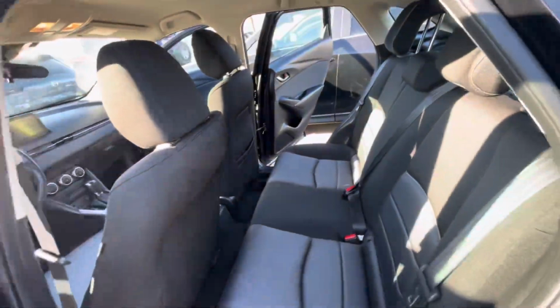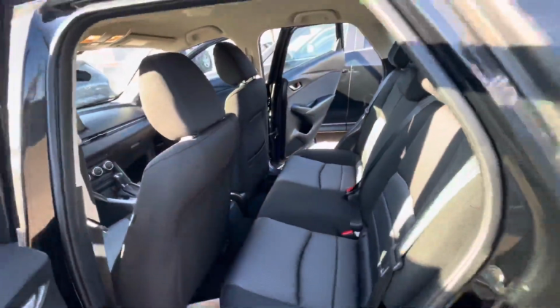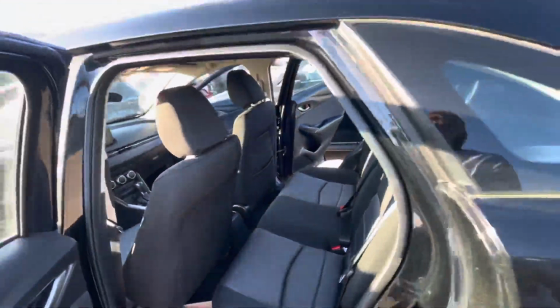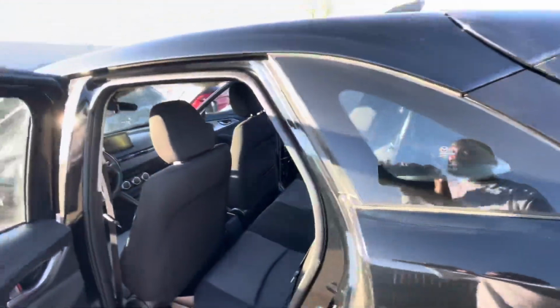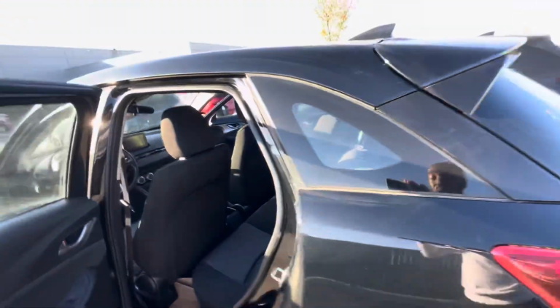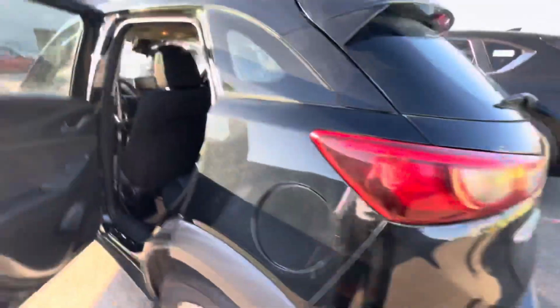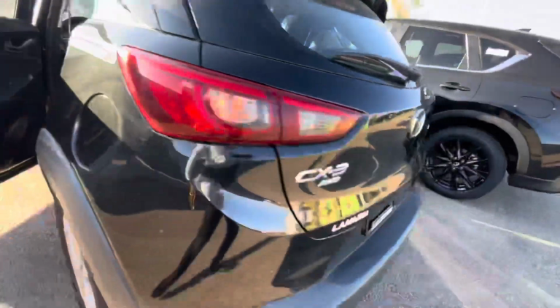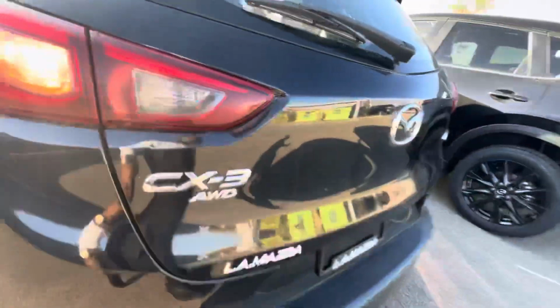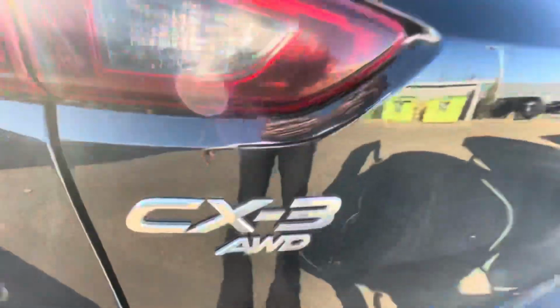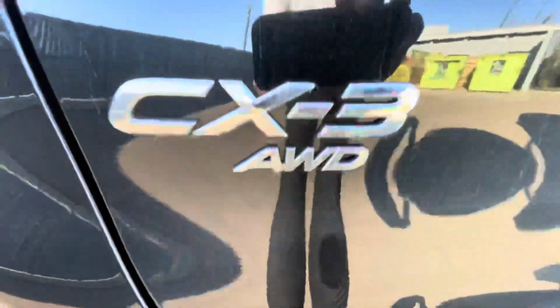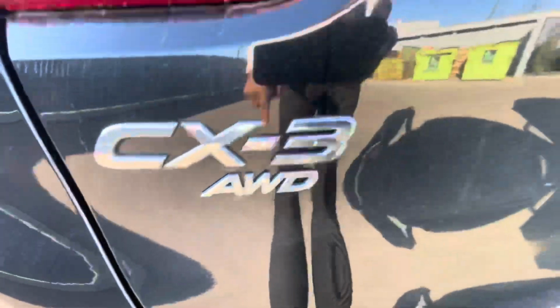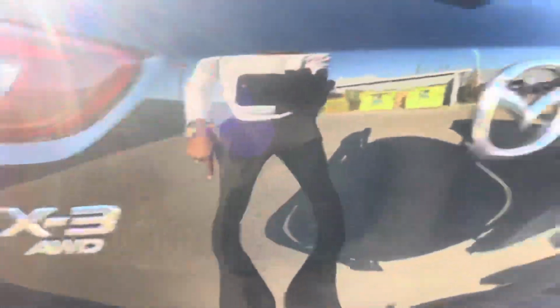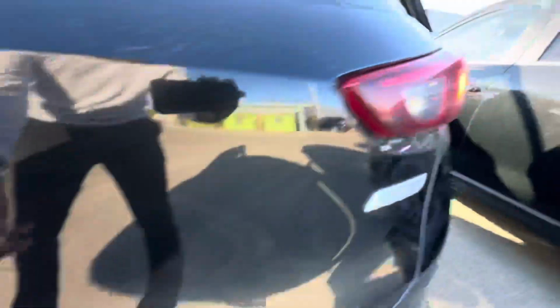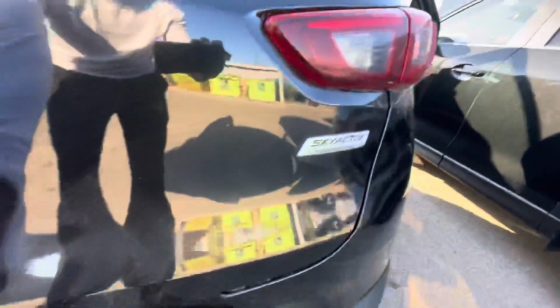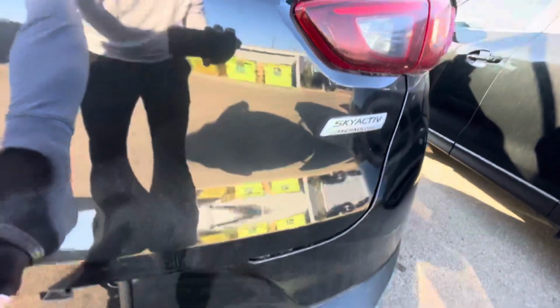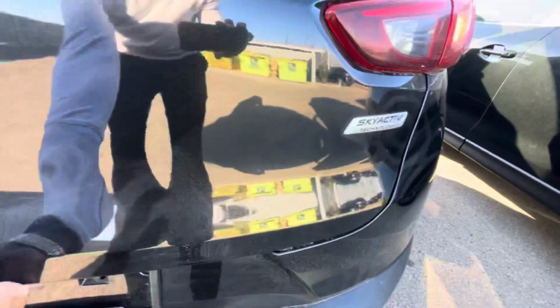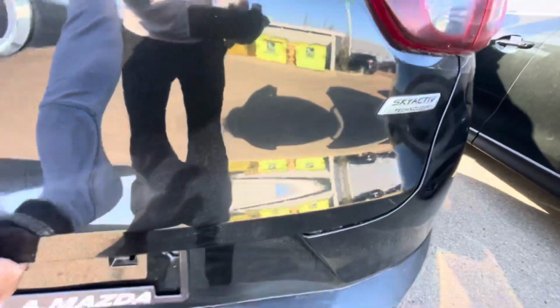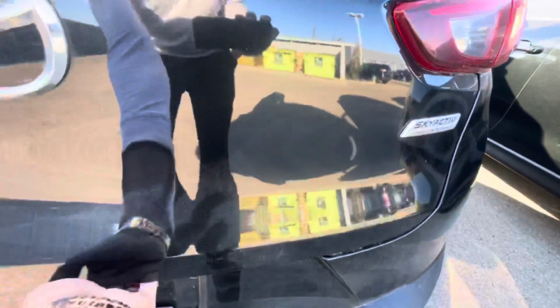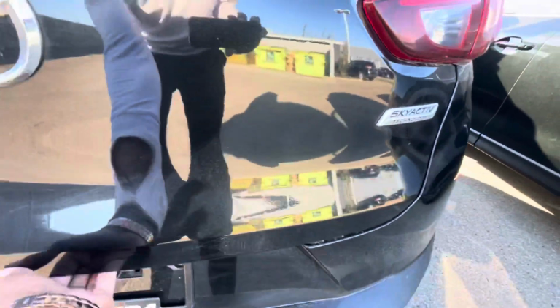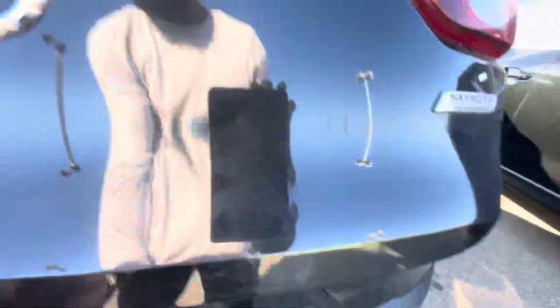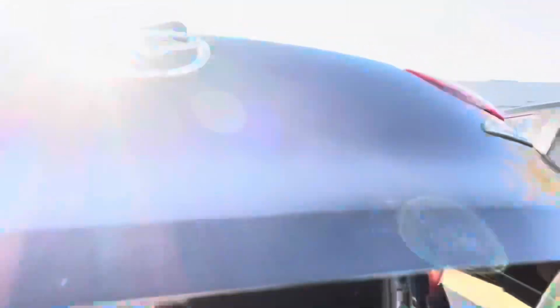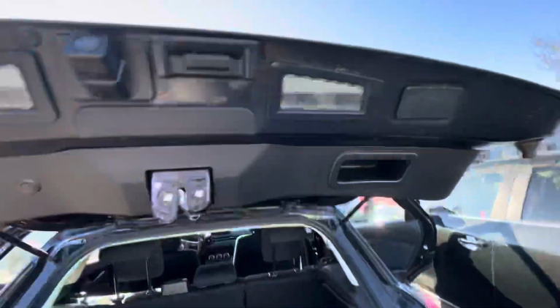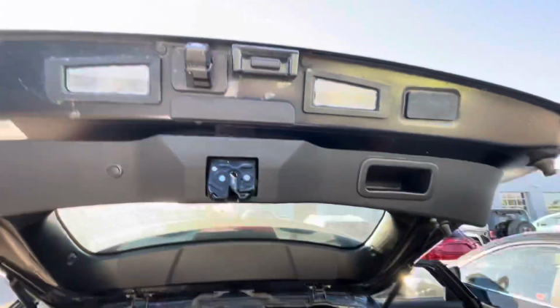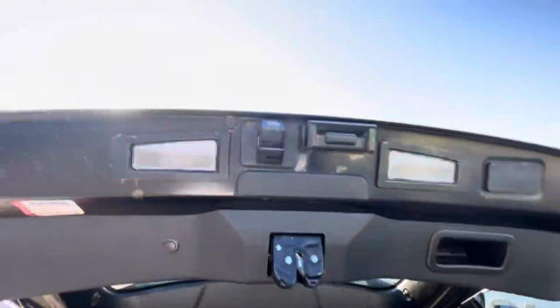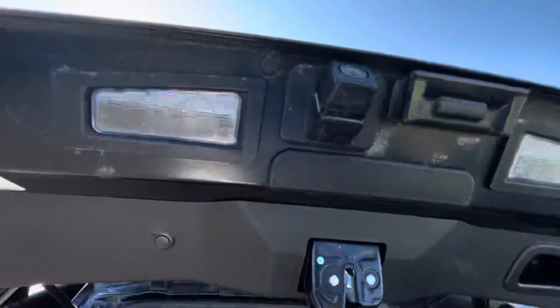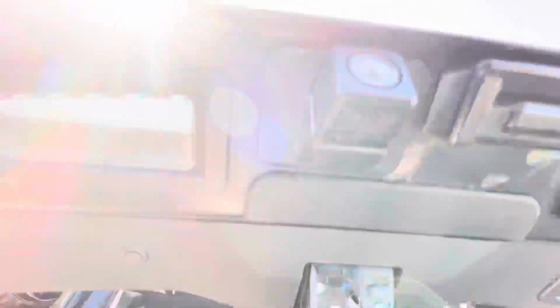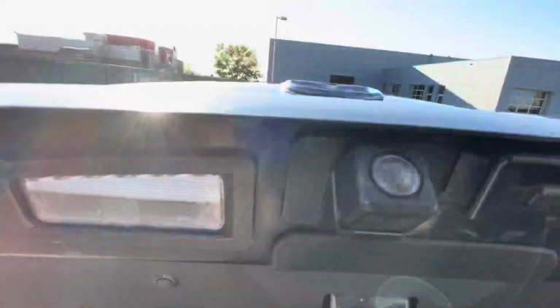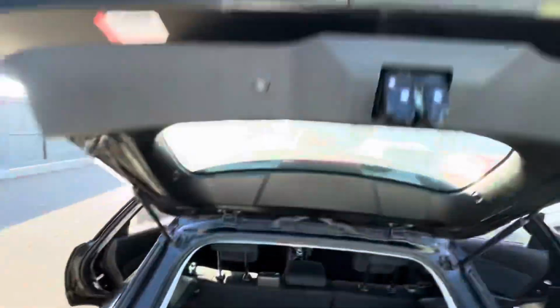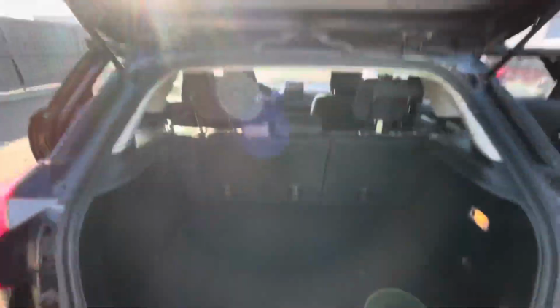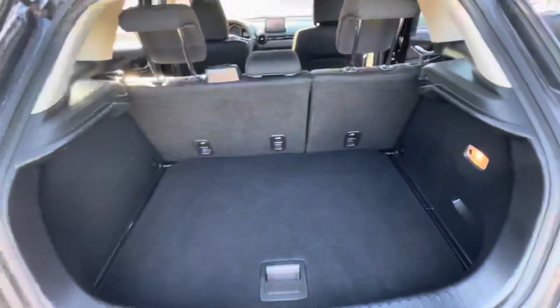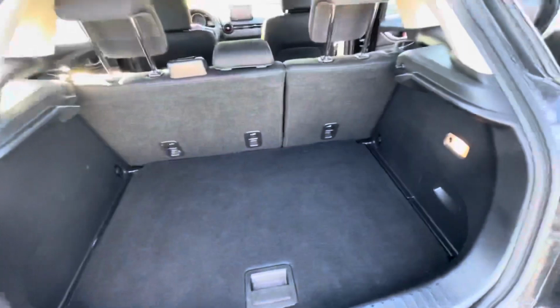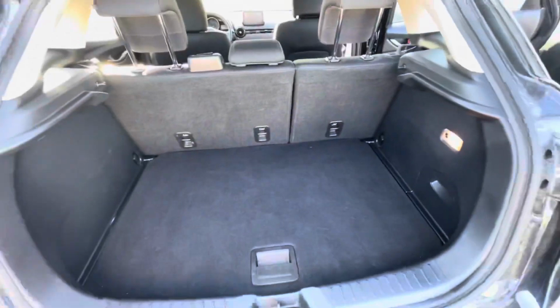Just want to show you the rear seating — the type of space you have. You won't have a problem at all, actually. And of course it is all-wheel drive.